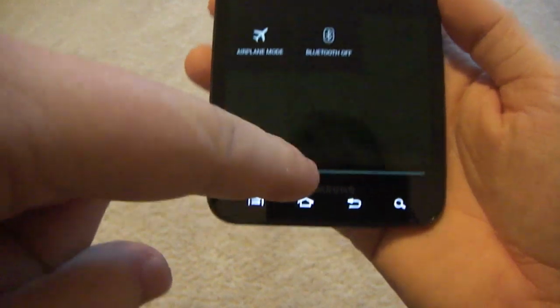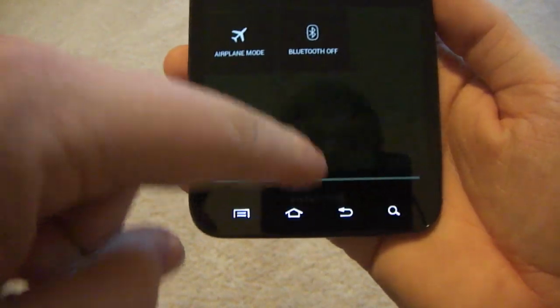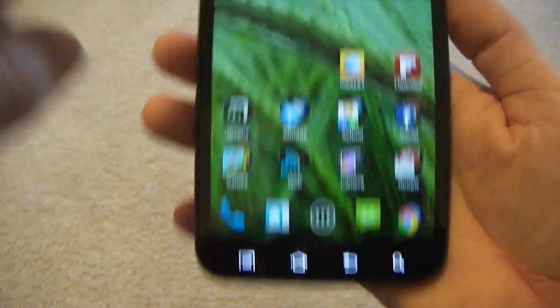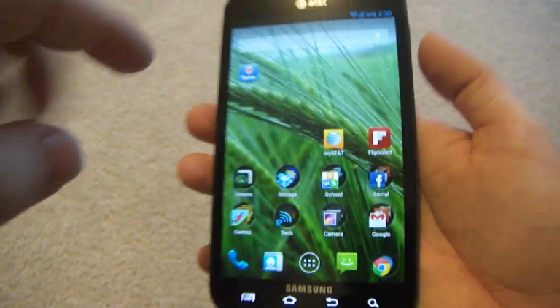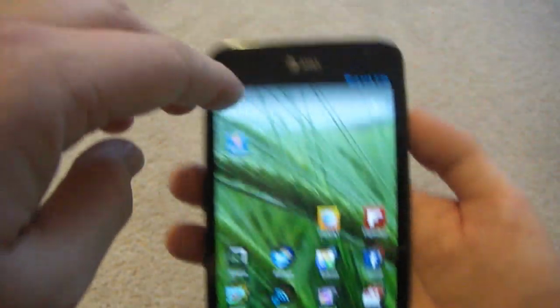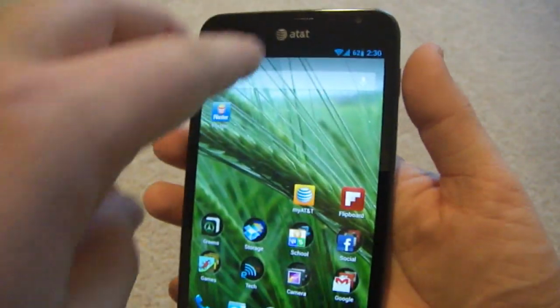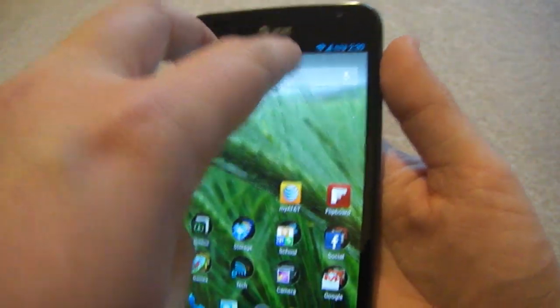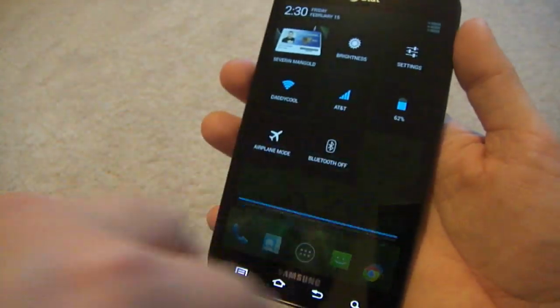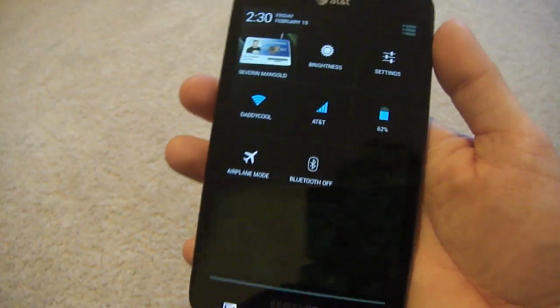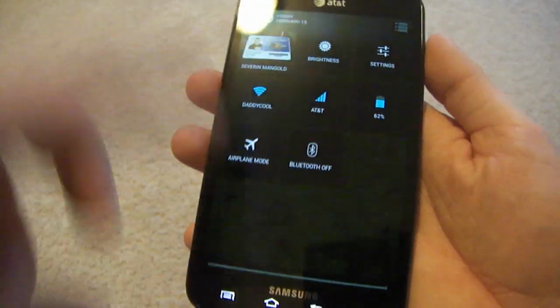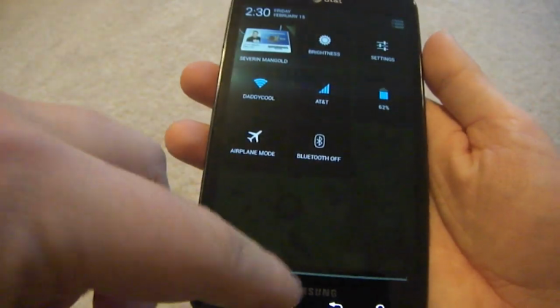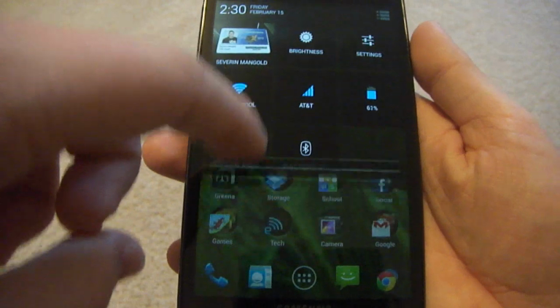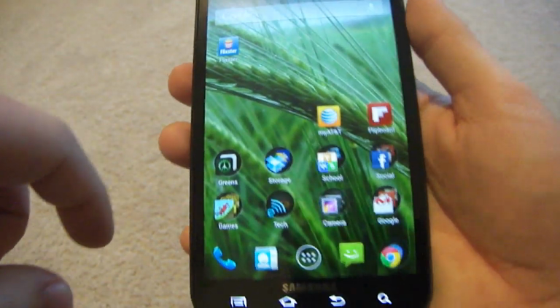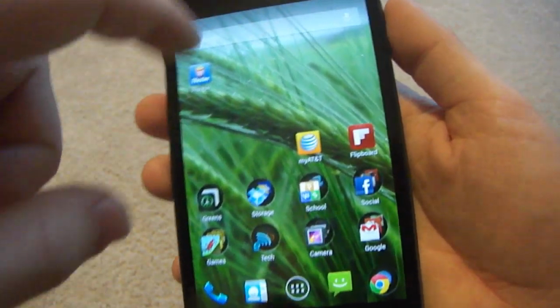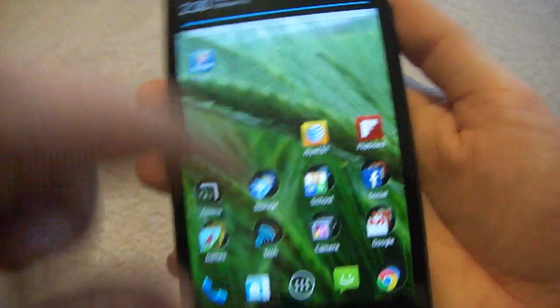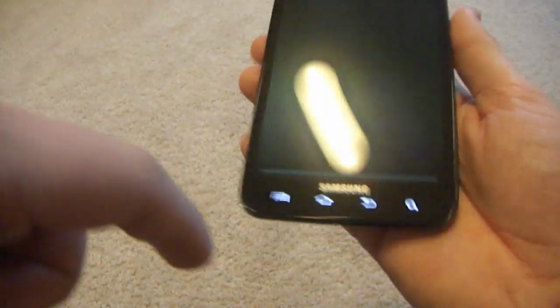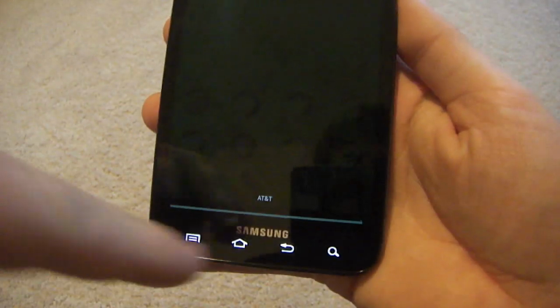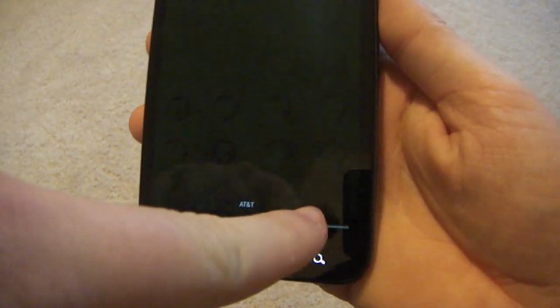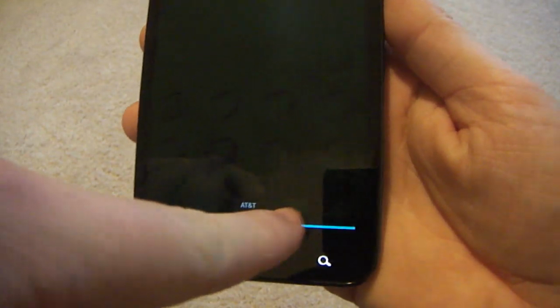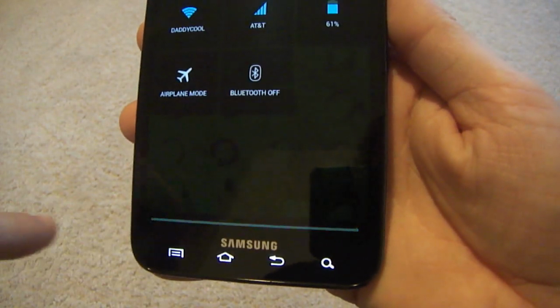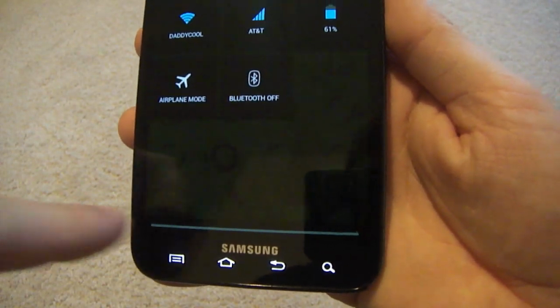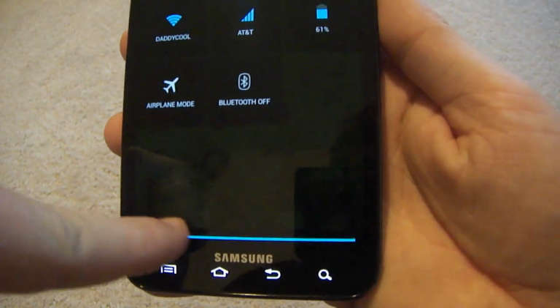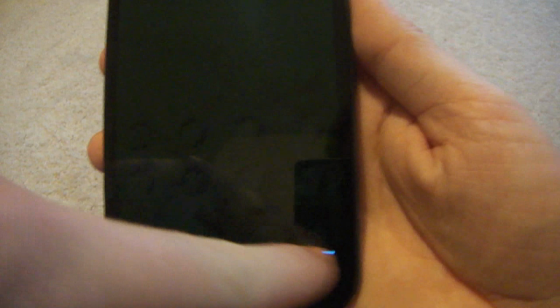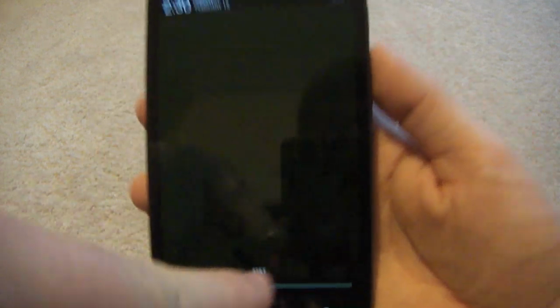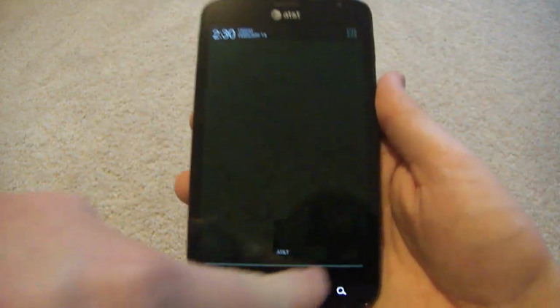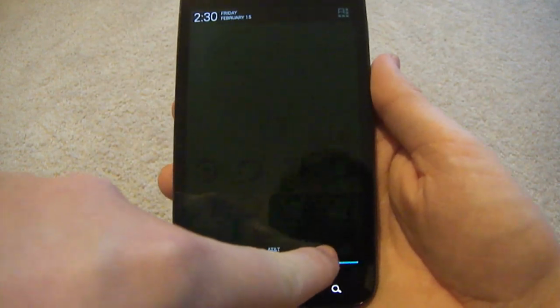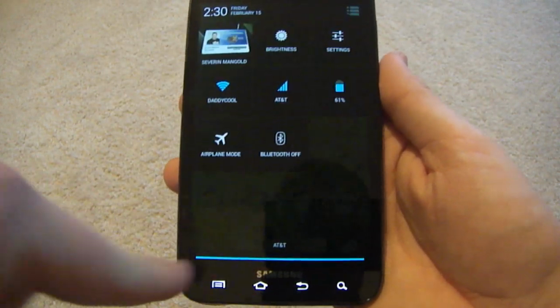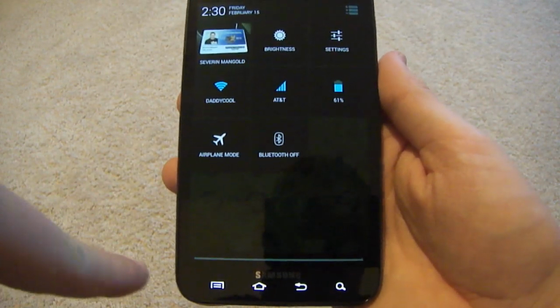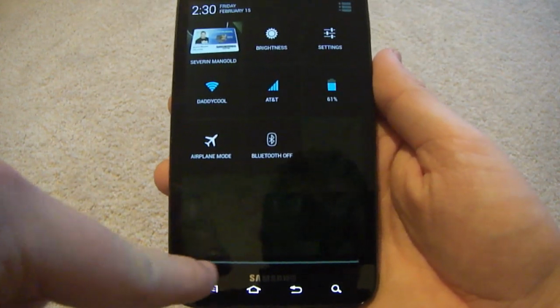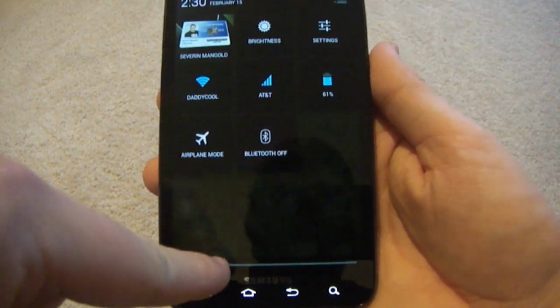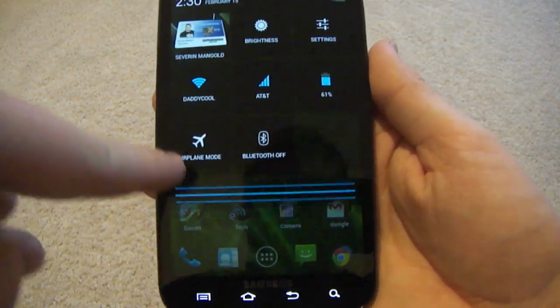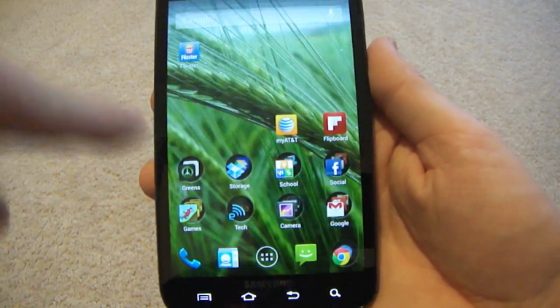You can see my name right there. With two fingers you can slide down — you probably already know this — you can get to the notifications quicker. Also in CM 10.1, sliding like that will get you the... let's go ahead and do it again, it's quicker like that.